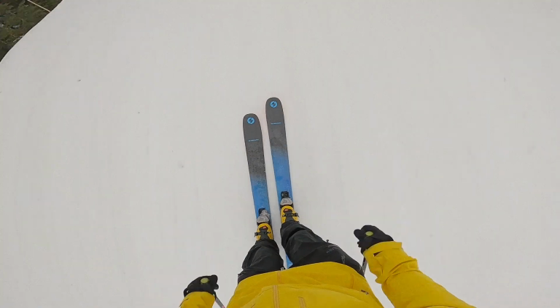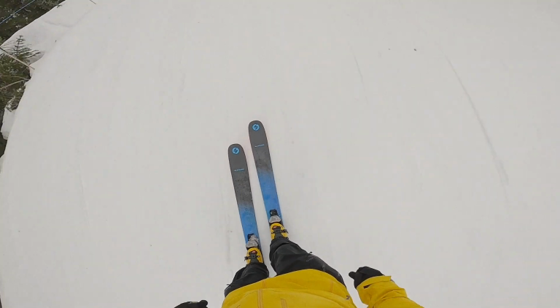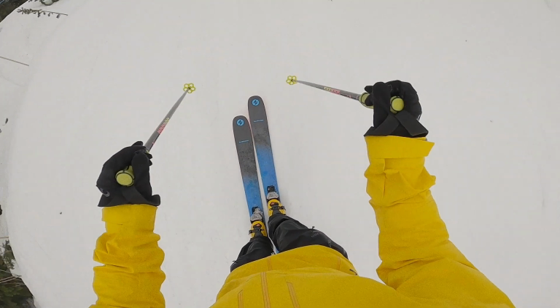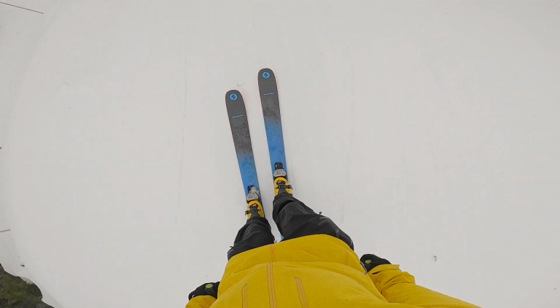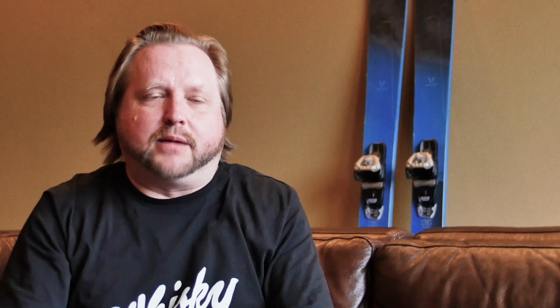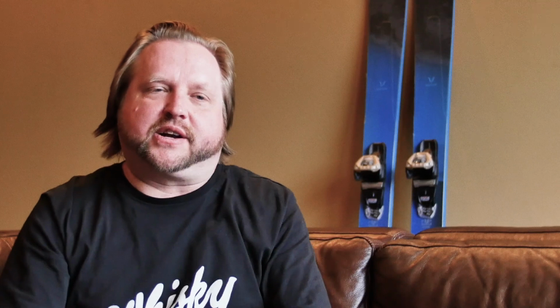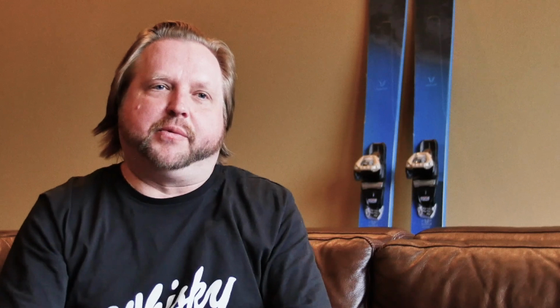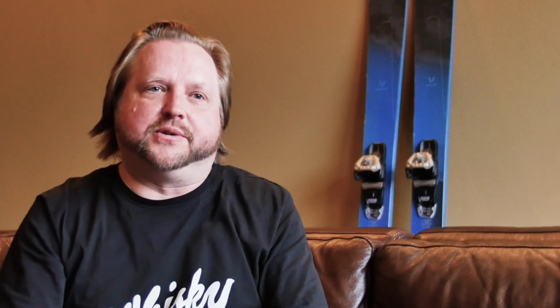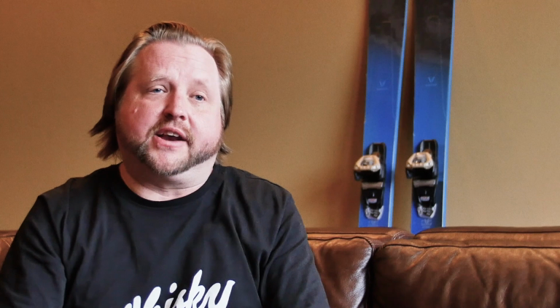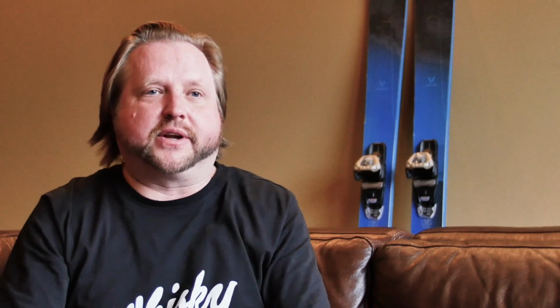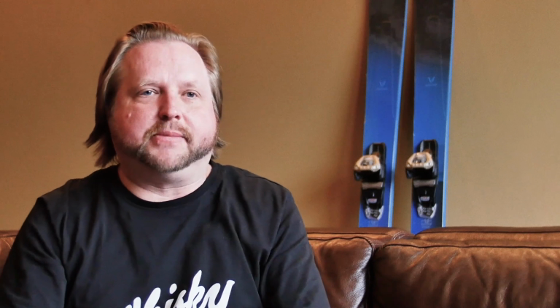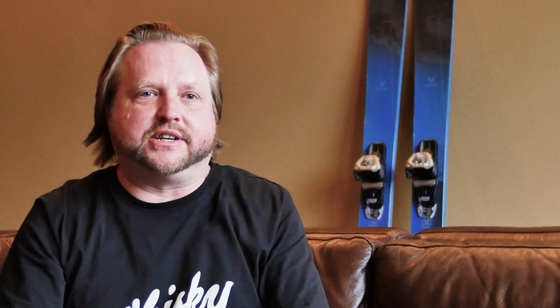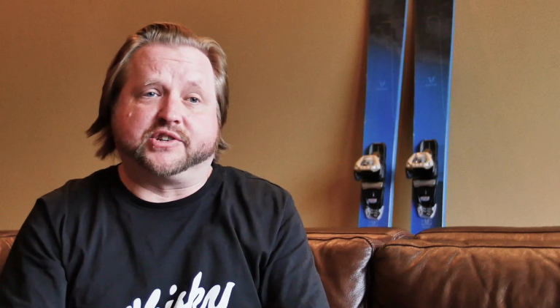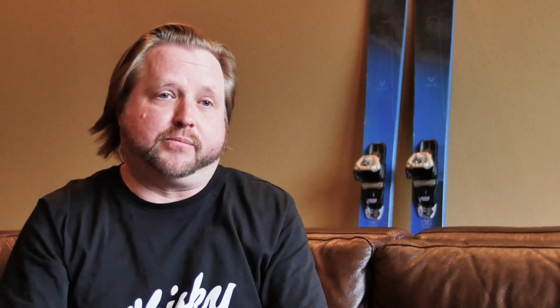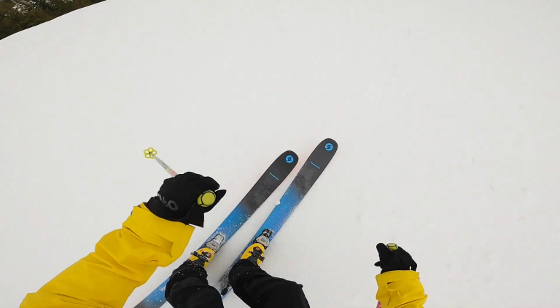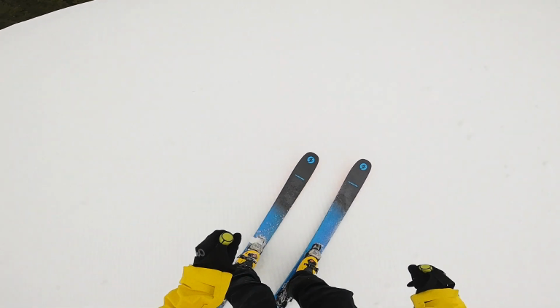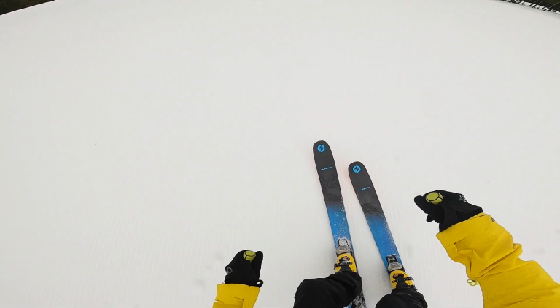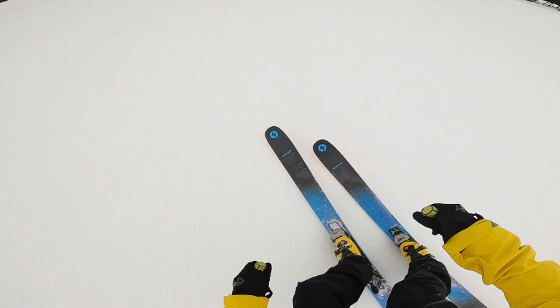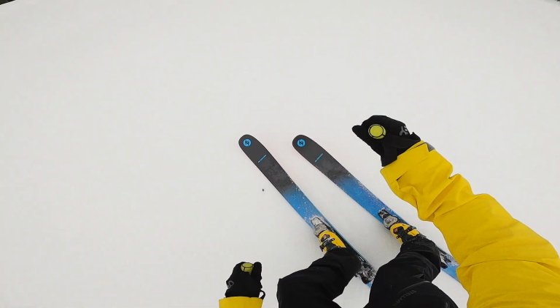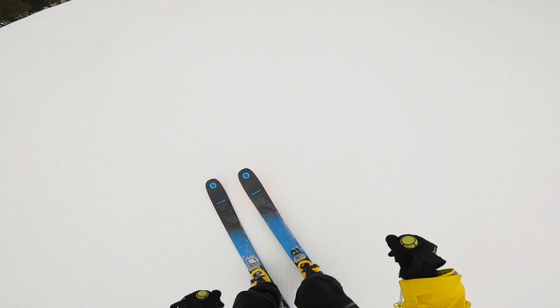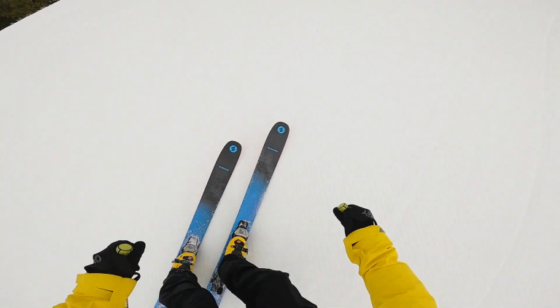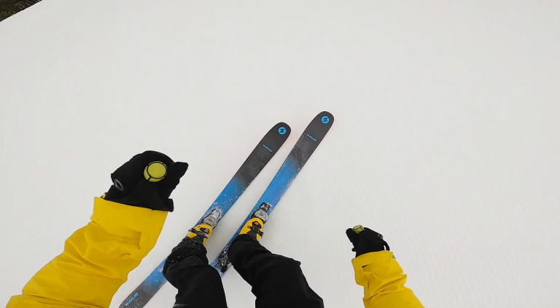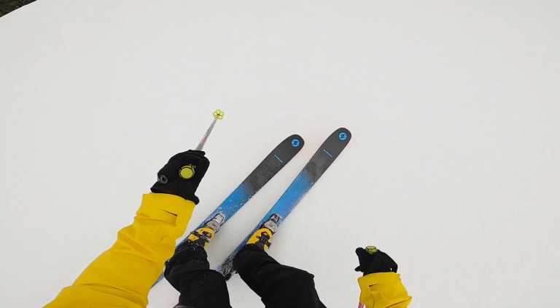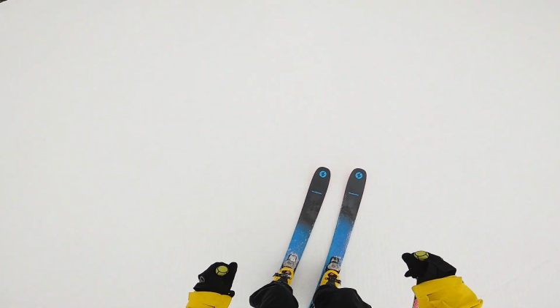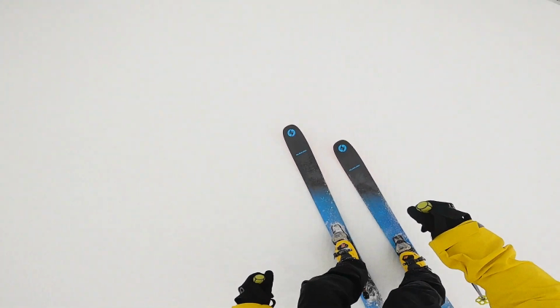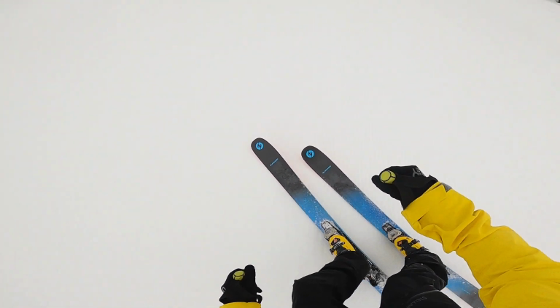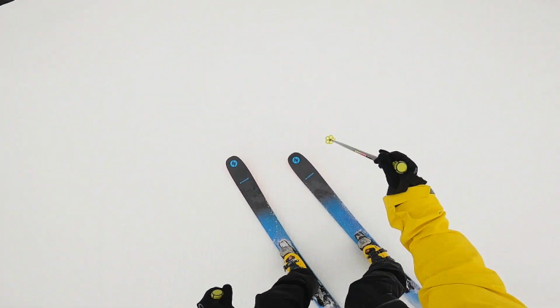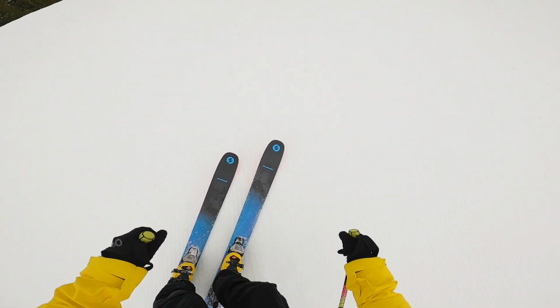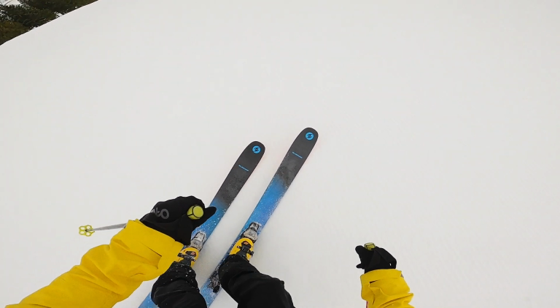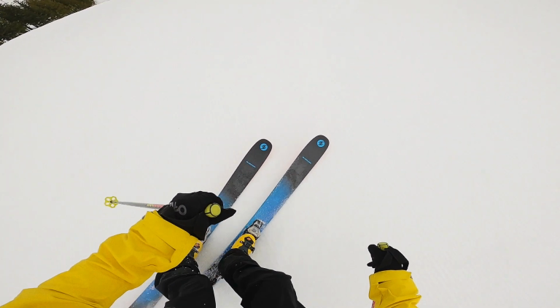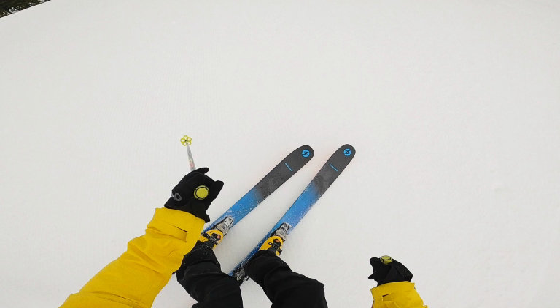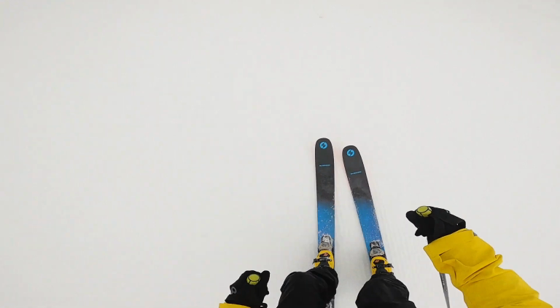Here's what our tester had to say about it. I'm Jeff Schmuck. I'm 41 years old and I'm the editor of Forecast Ski Magazine. I'm originally from right here in Rossland and now I live in Vancouver. I'm 5'9" and 180 pounds, and I'm reviewing the Blizzard Rustler 10 in a 180-centimeter length.